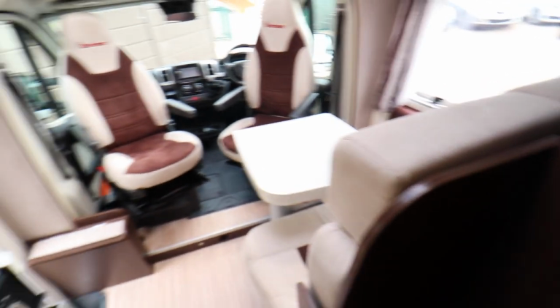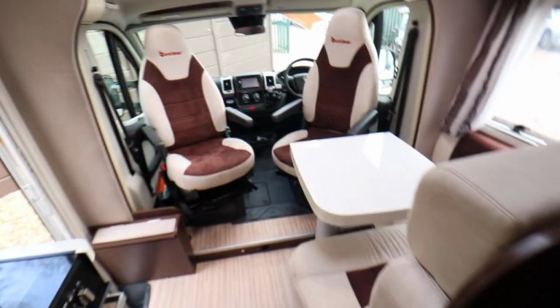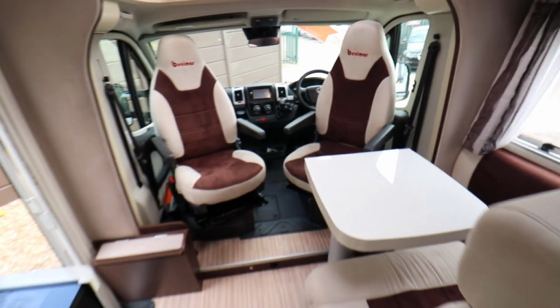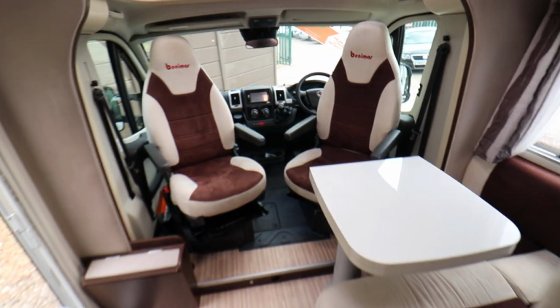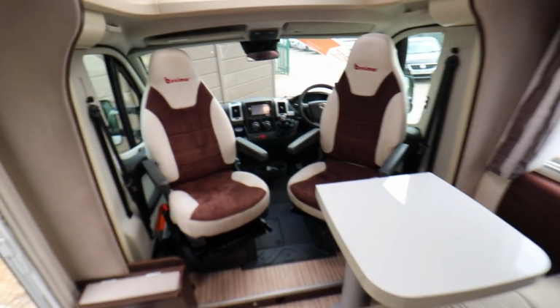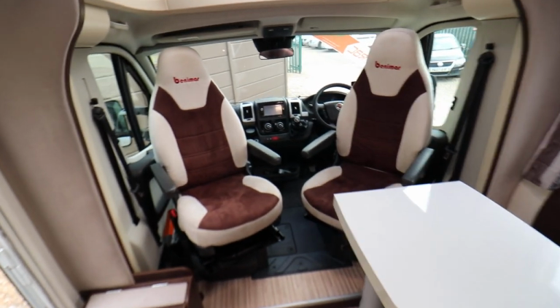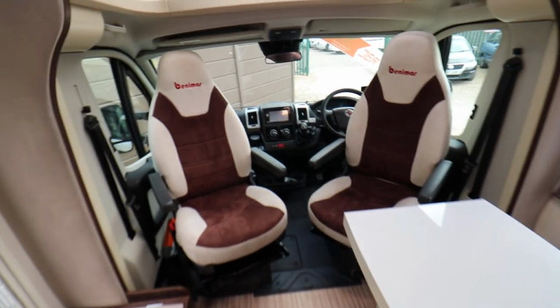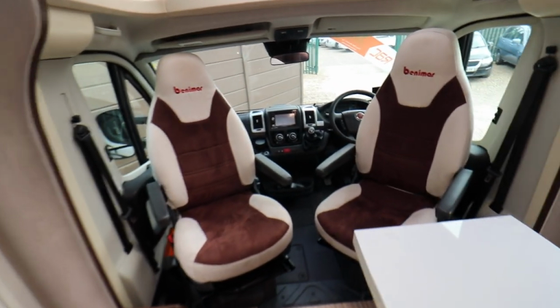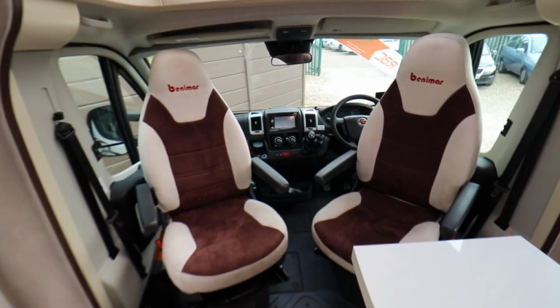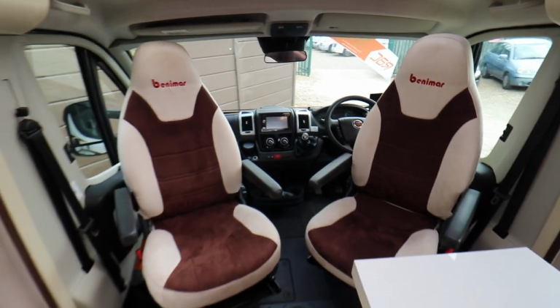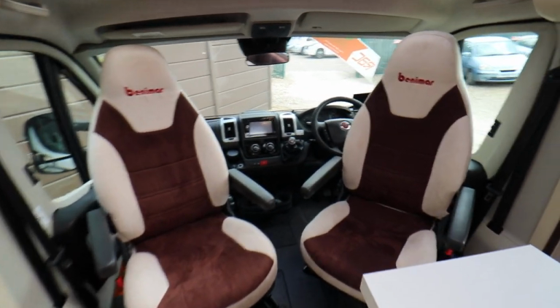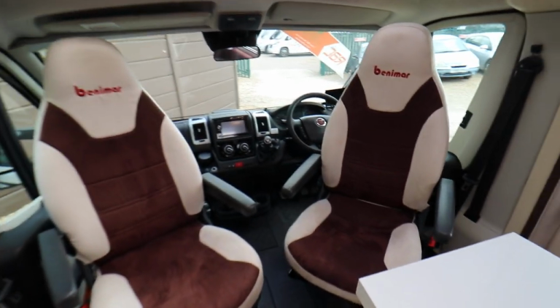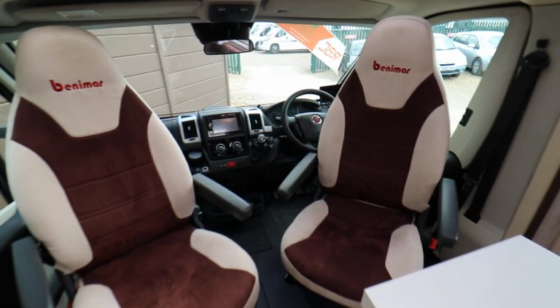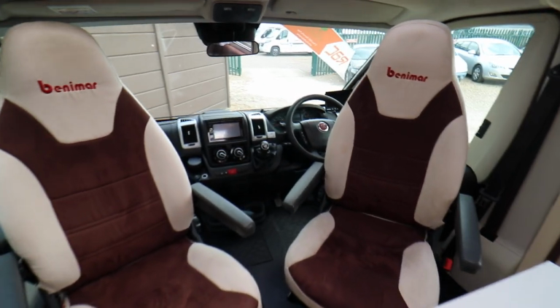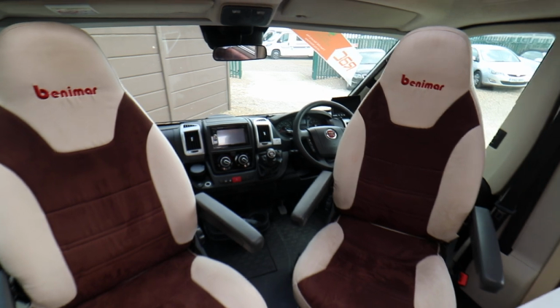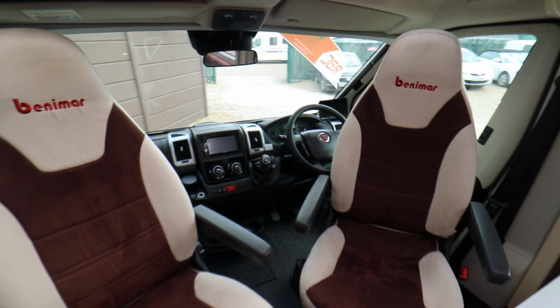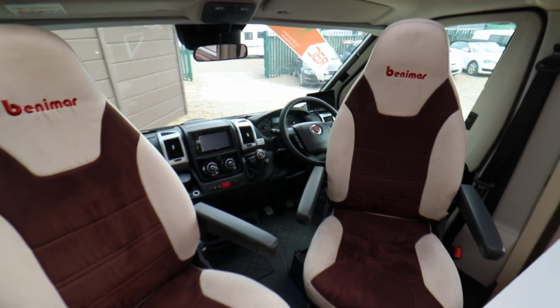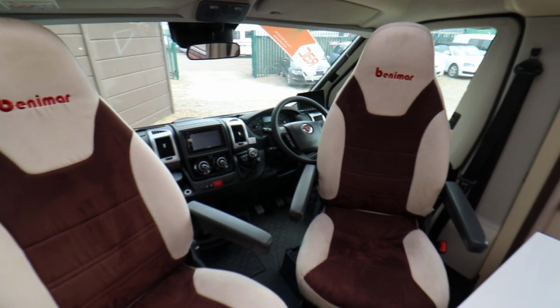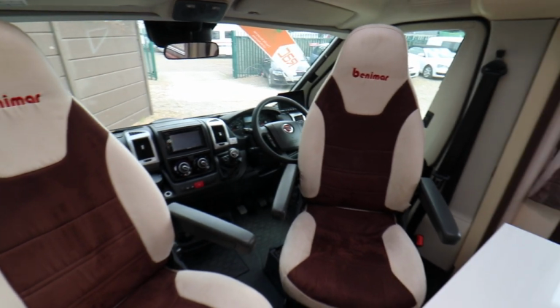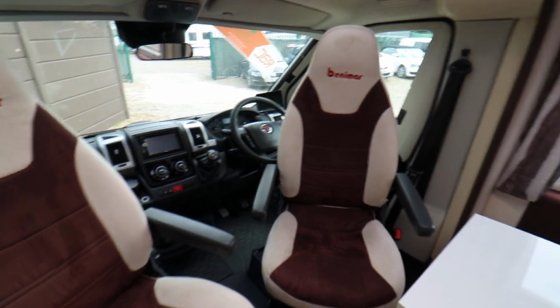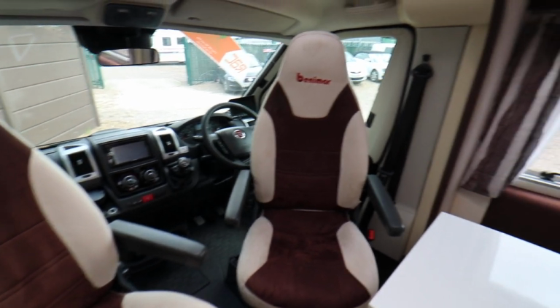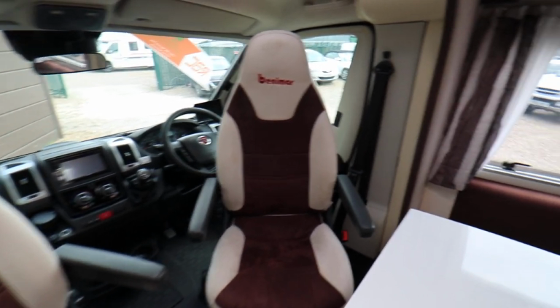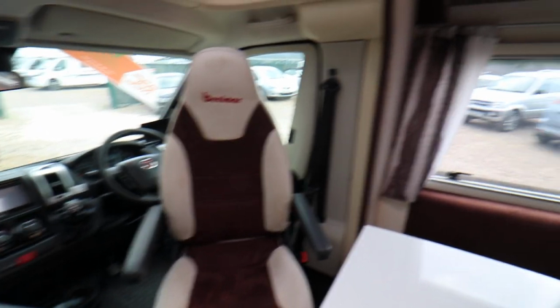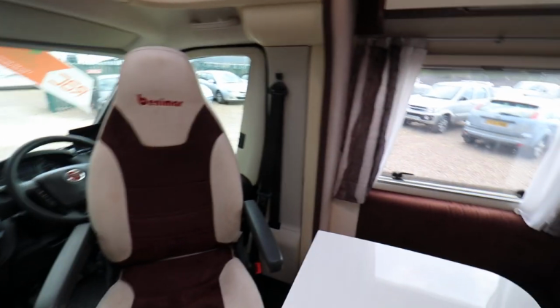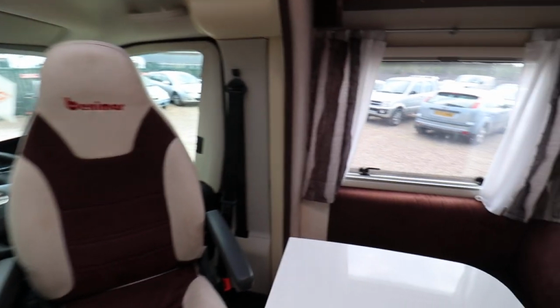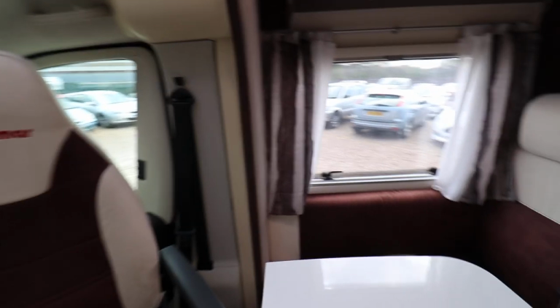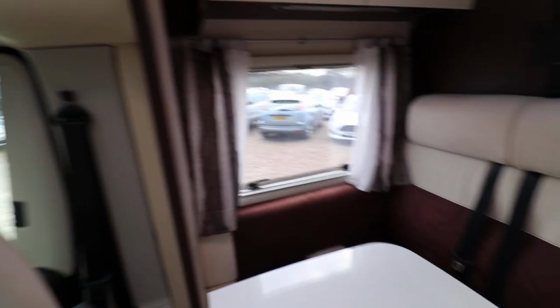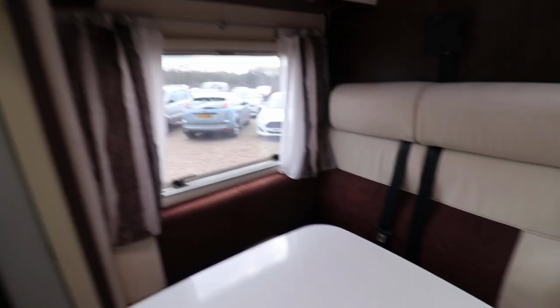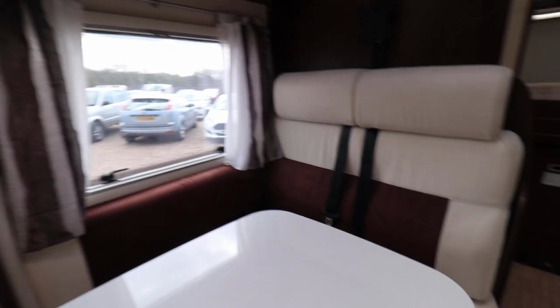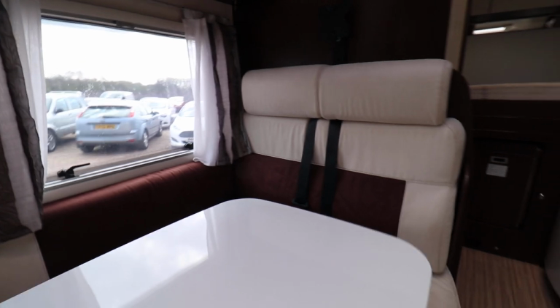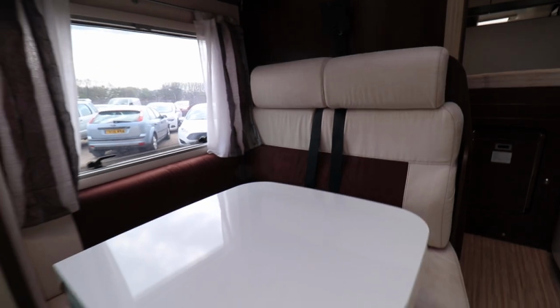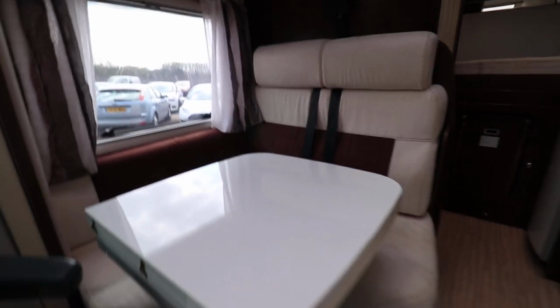Into the cab area there is a reversing camera, air conditioning, cruise control, driver and passenger airbags, and electric windows and mirrors. It has Truma heating and hot water.